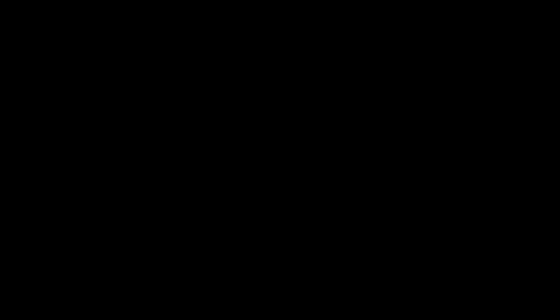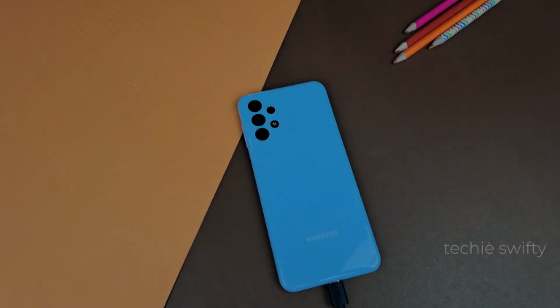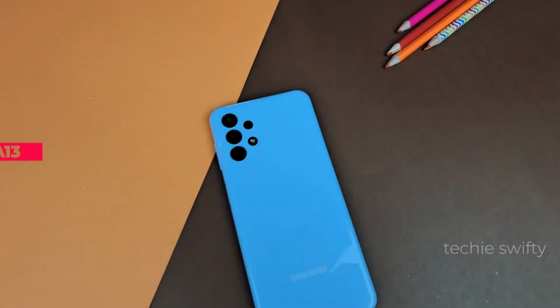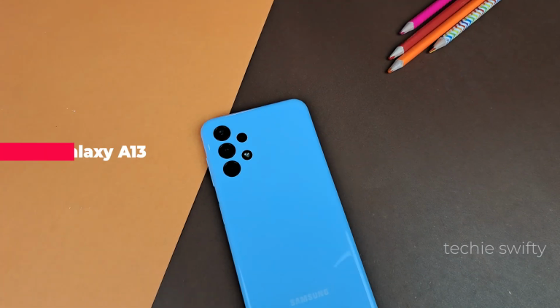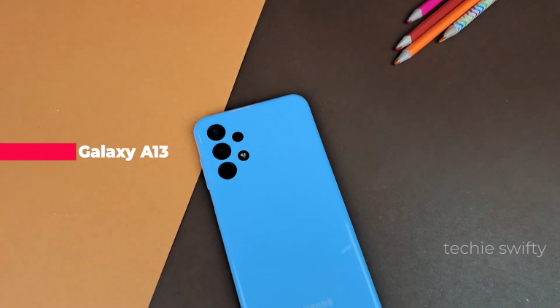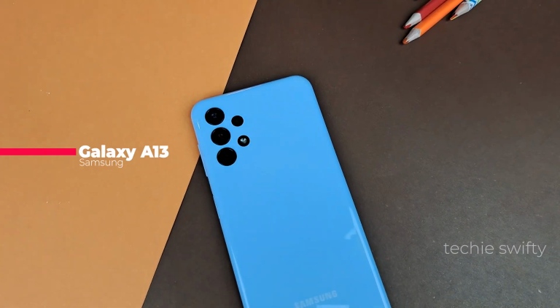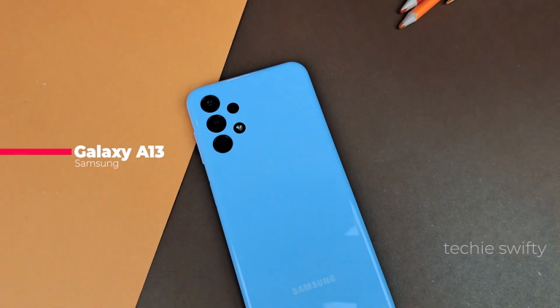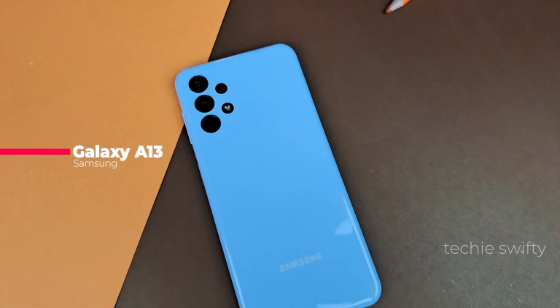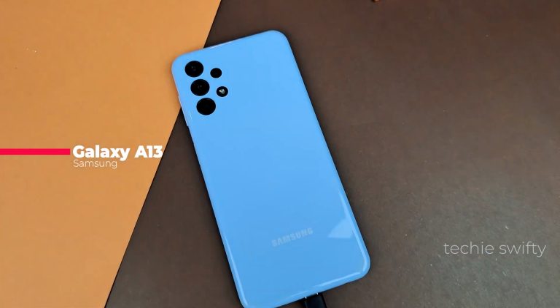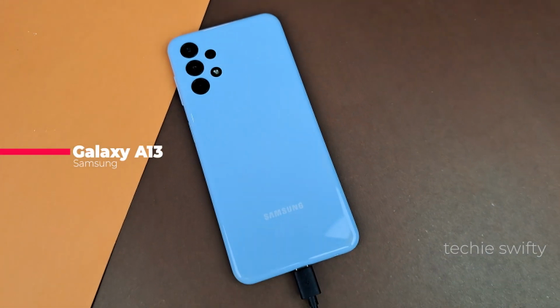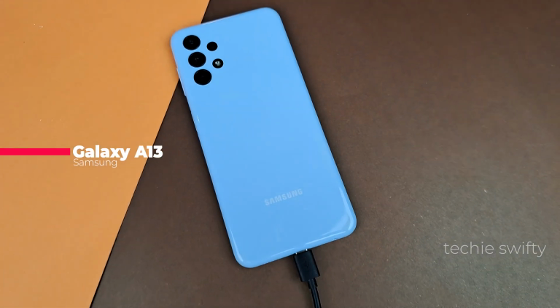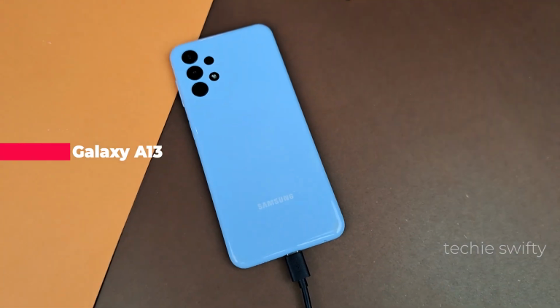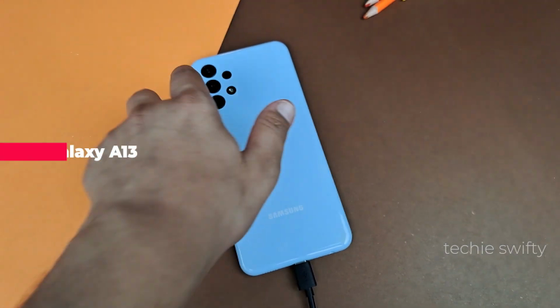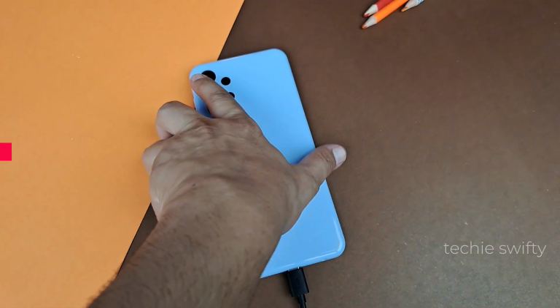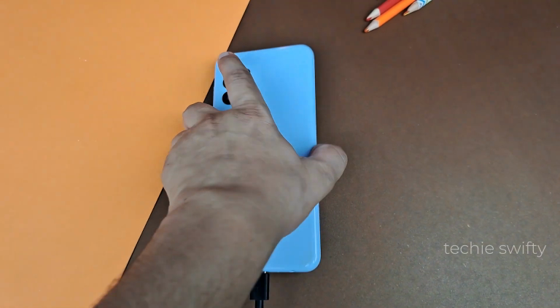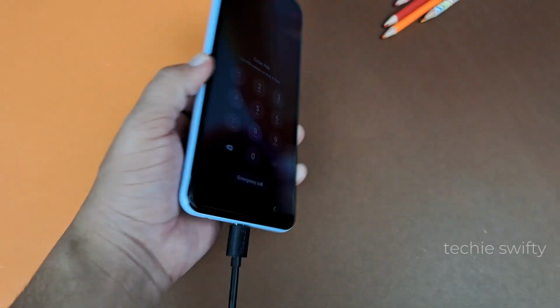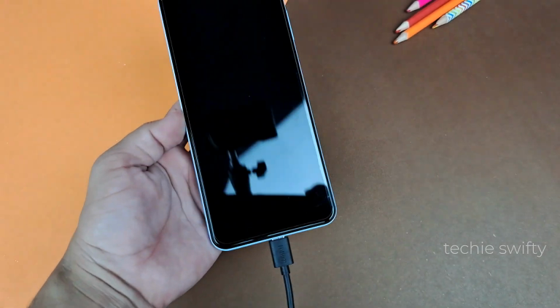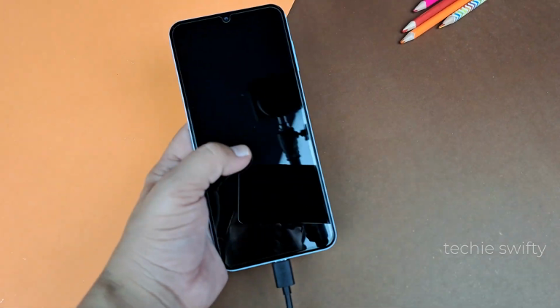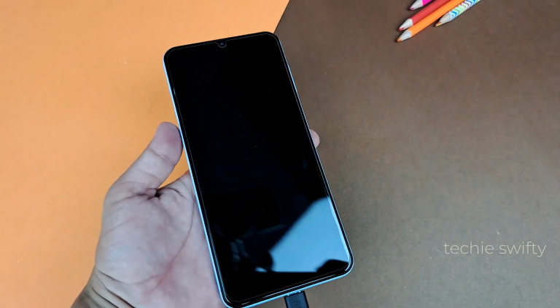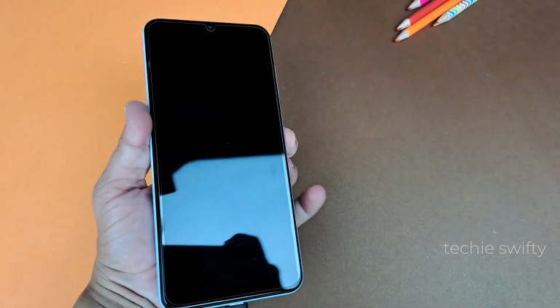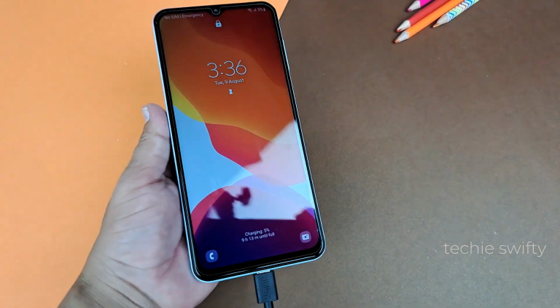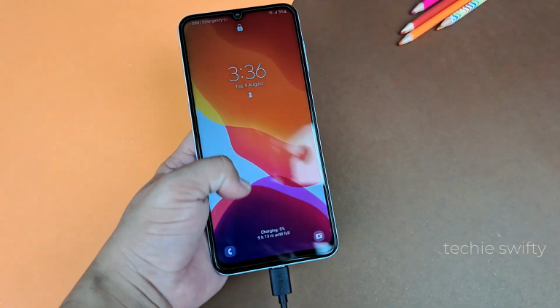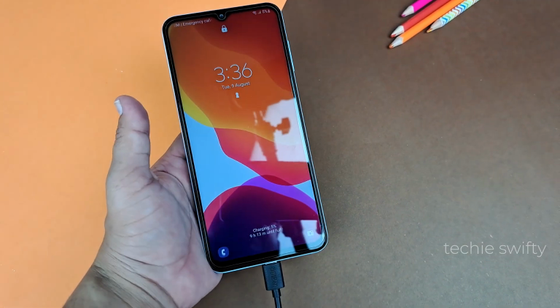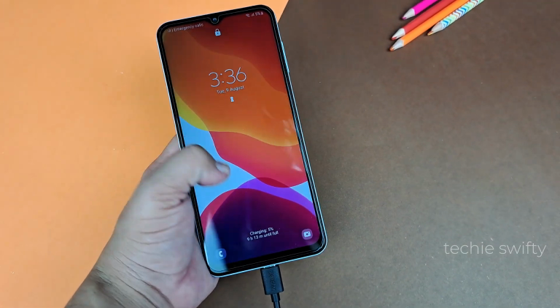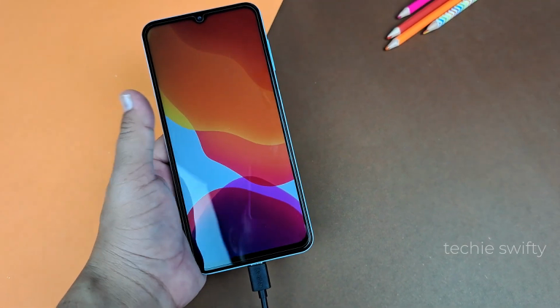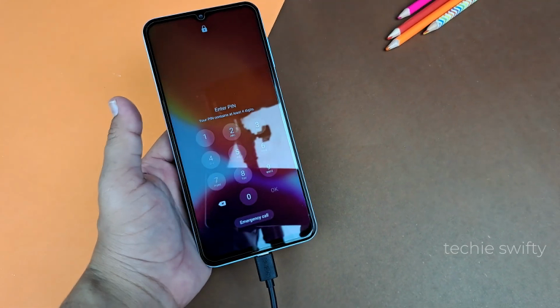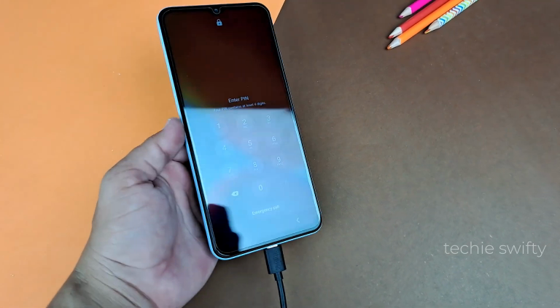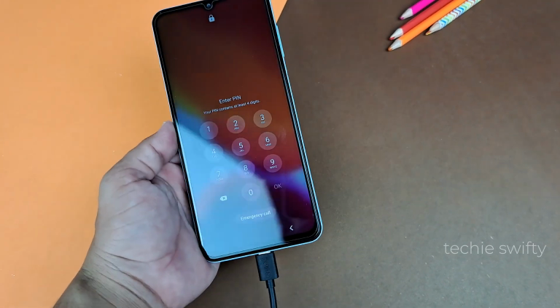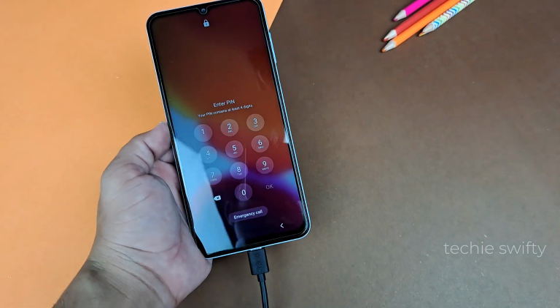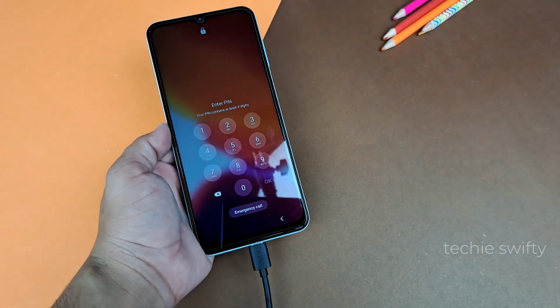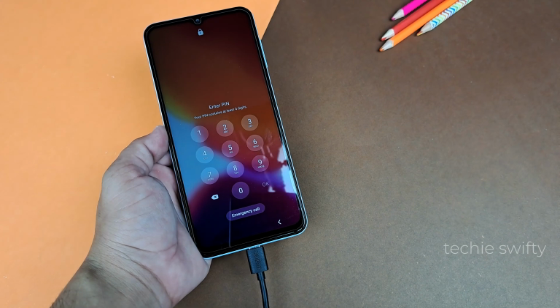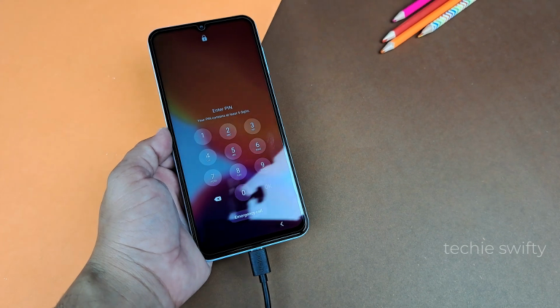Hey, what's up guys. Here is the Samsung Galaxy A13 and today I will show you how to do a hard reset on the Galaxy A13 if you forgot your password or PIN, or how to open the recovery mode.